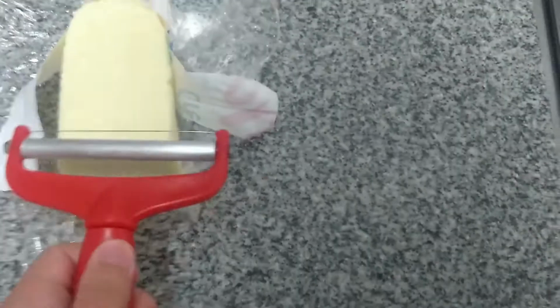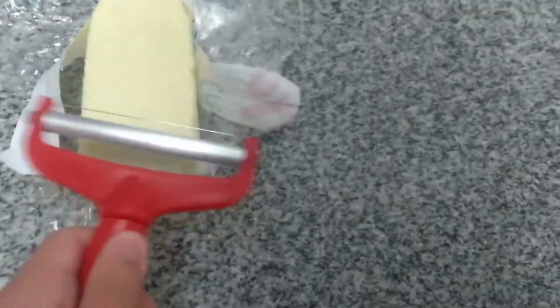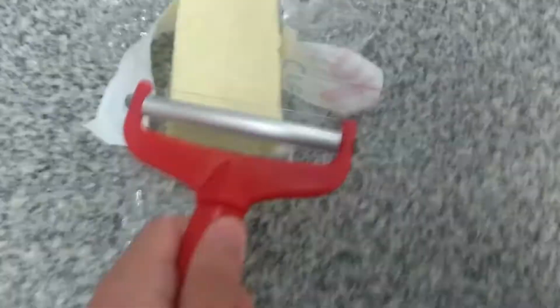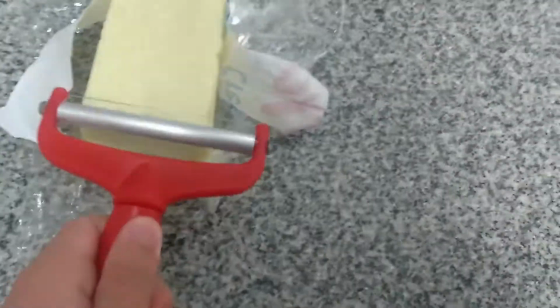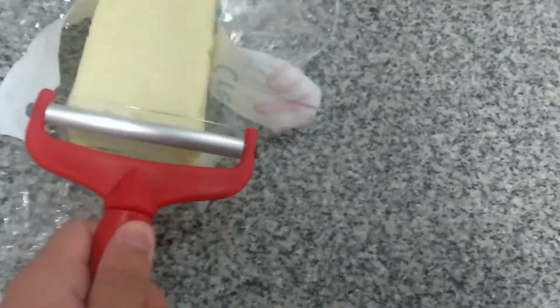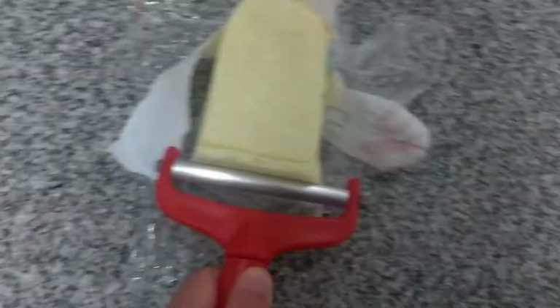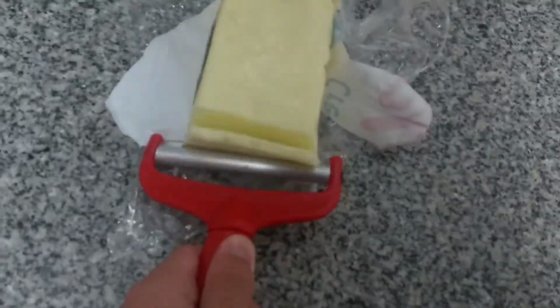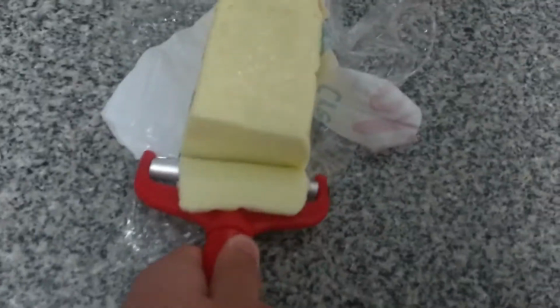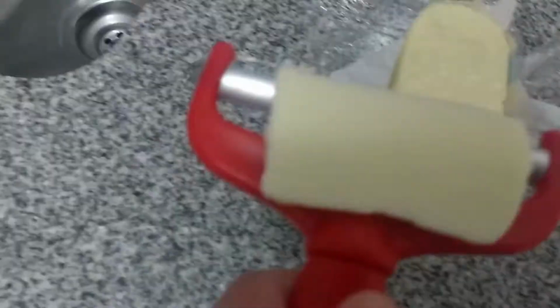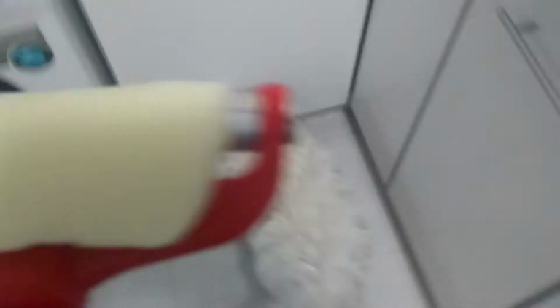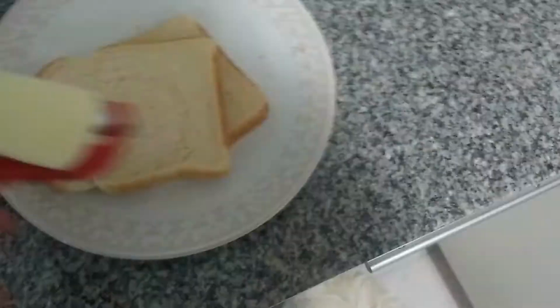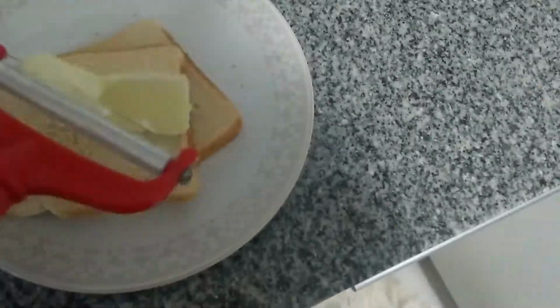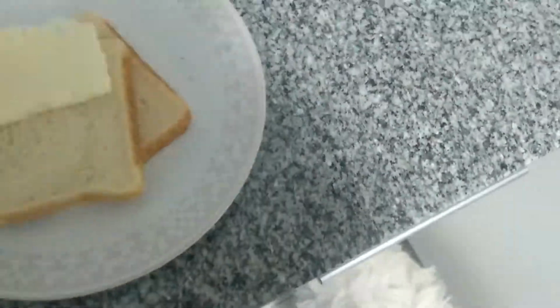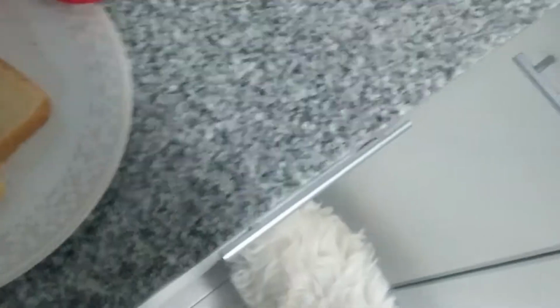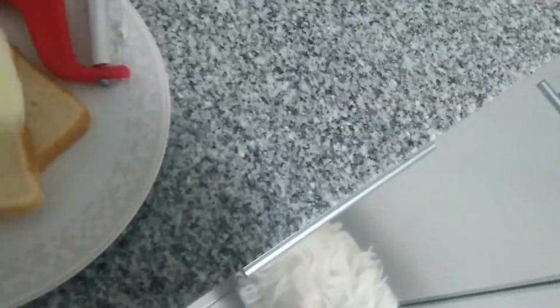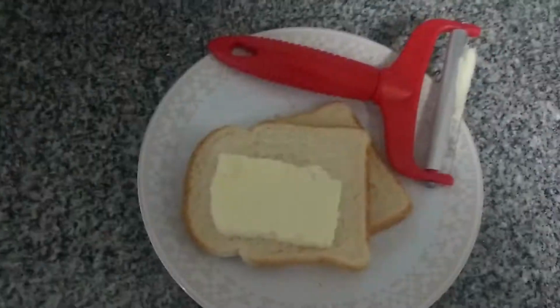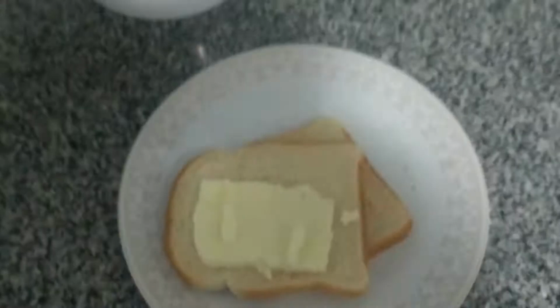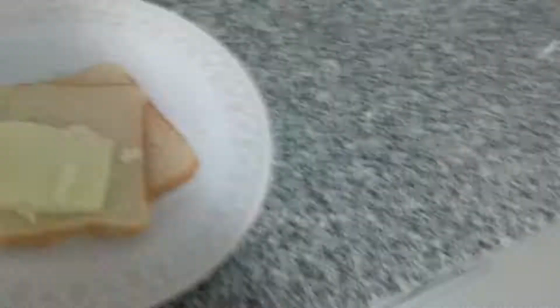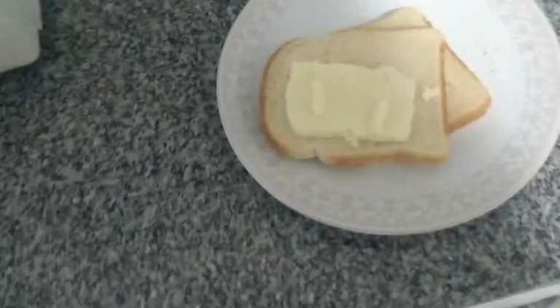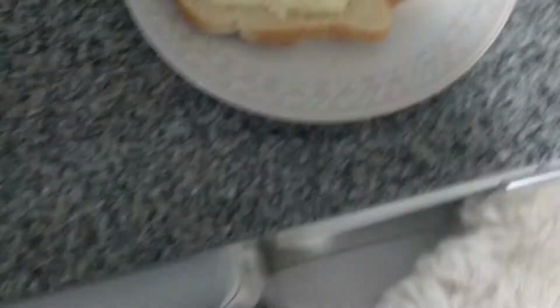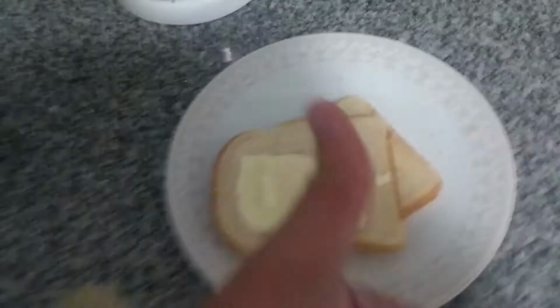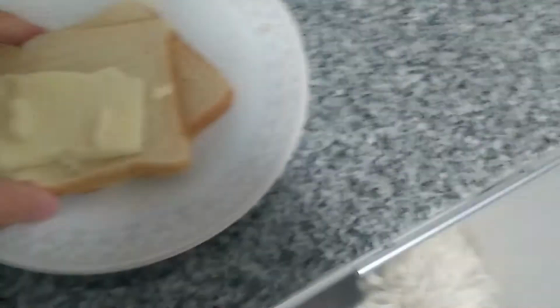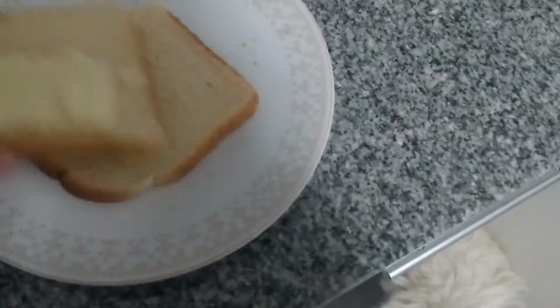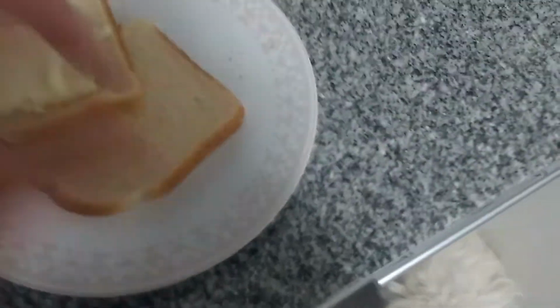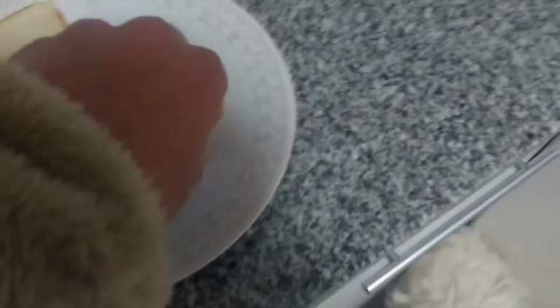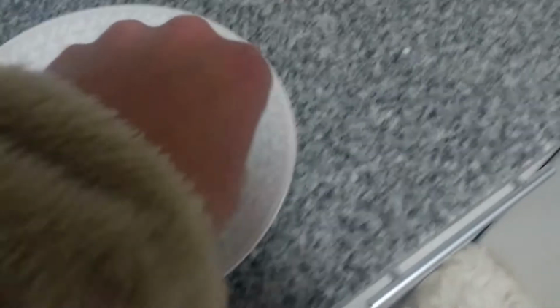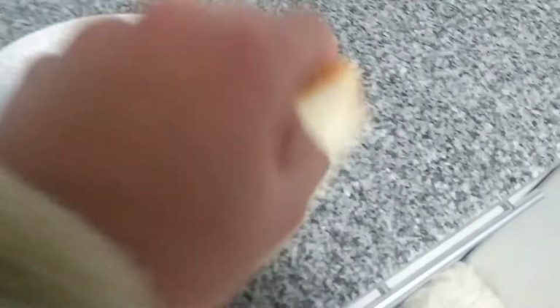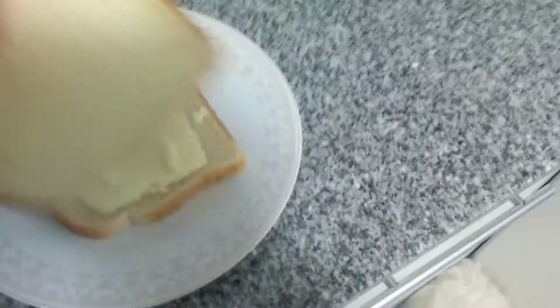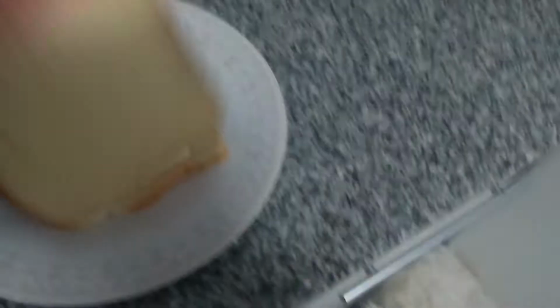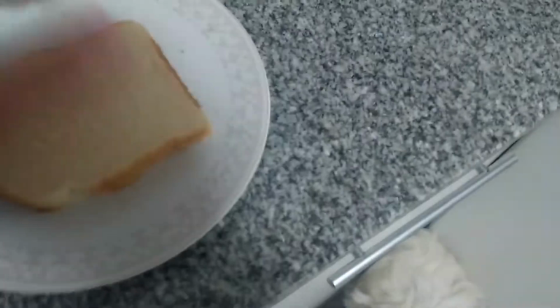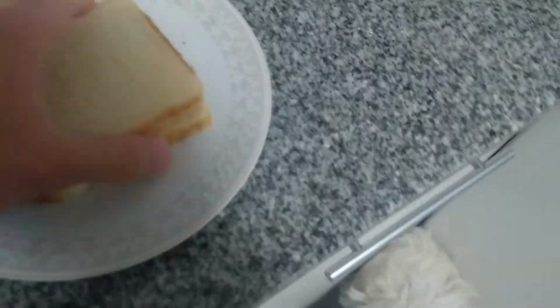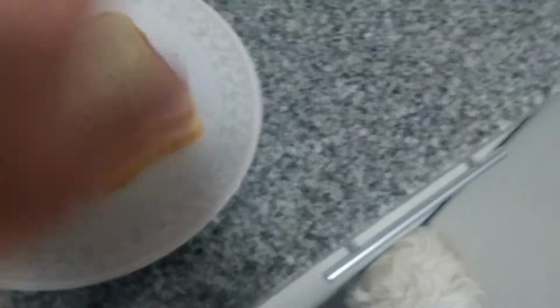Now with extreme precision, cut the cheese, then grab the slice and put it on the bread. You may think that that is all, but no — you have to put the other piece of bread up on the cheese.